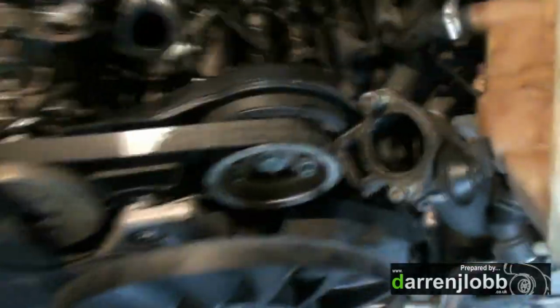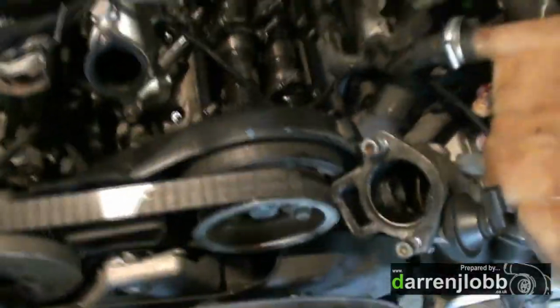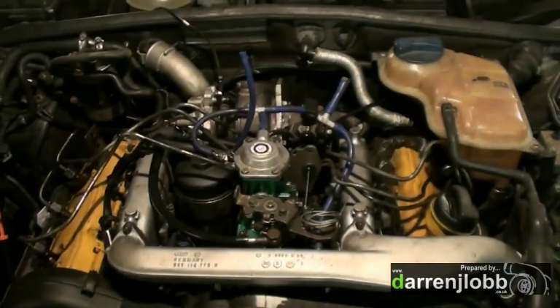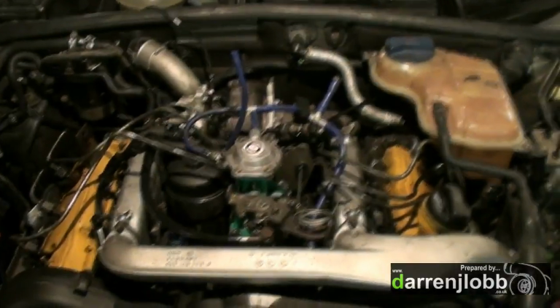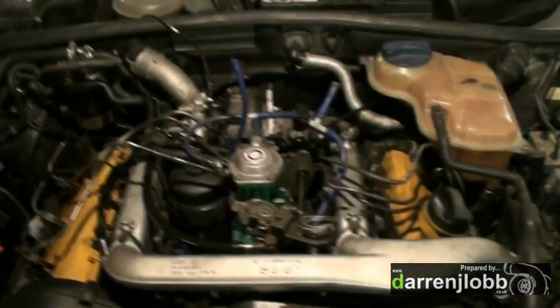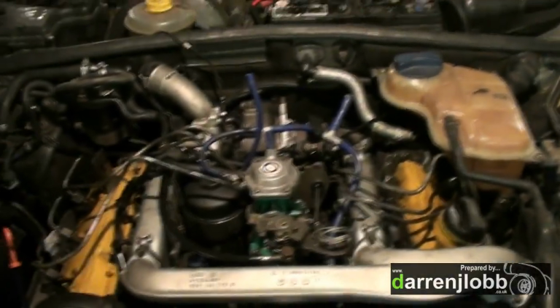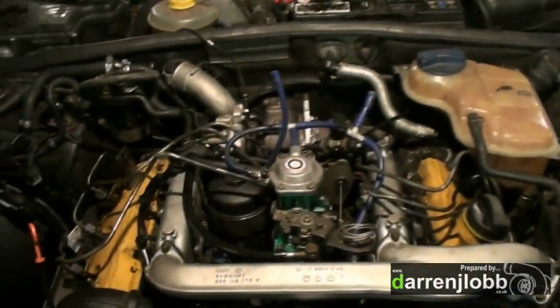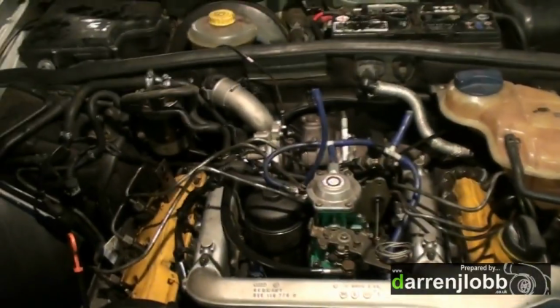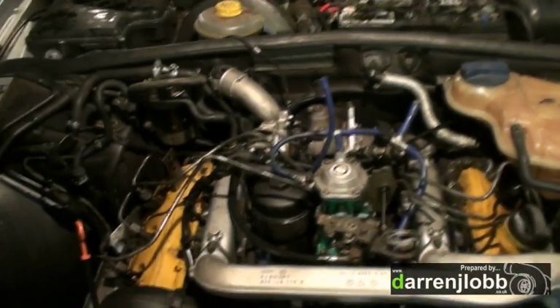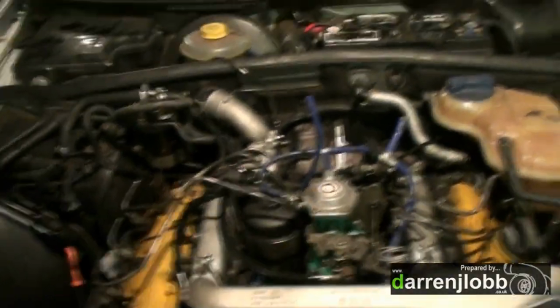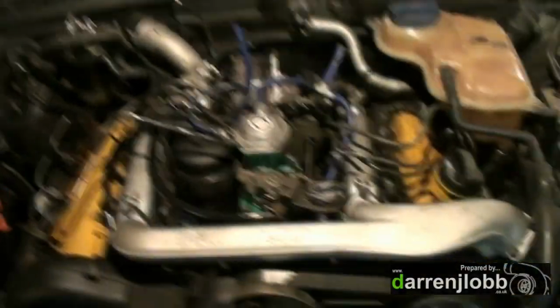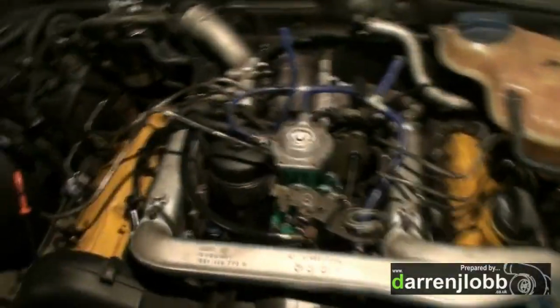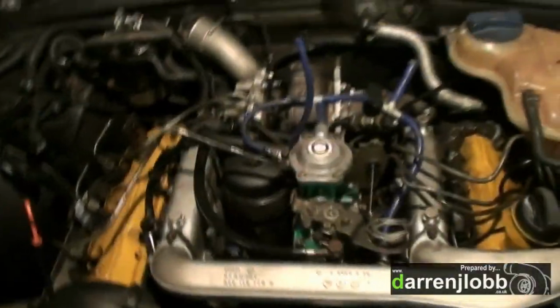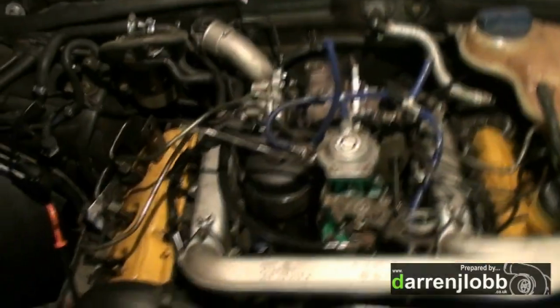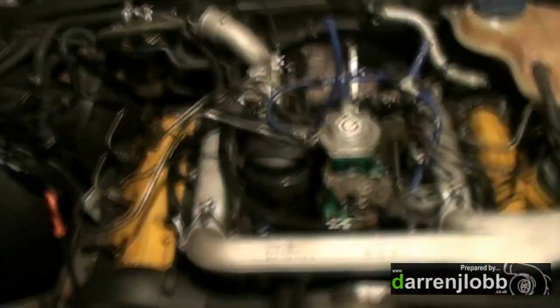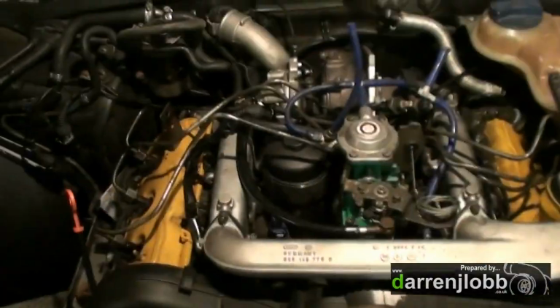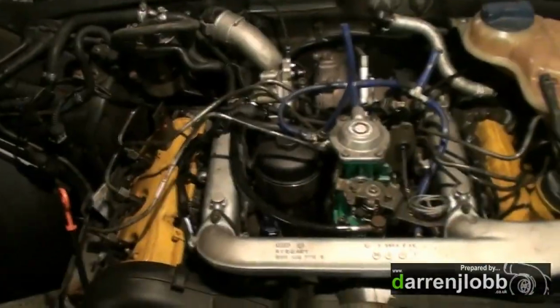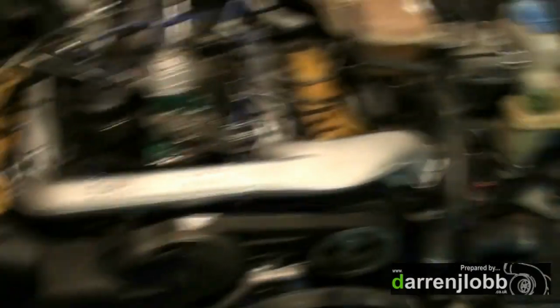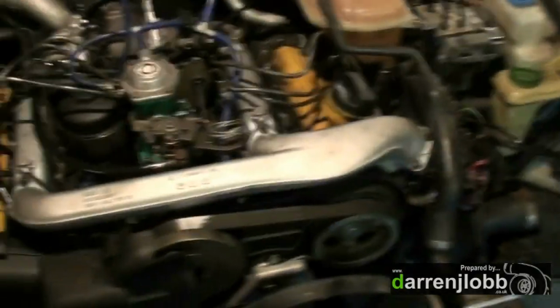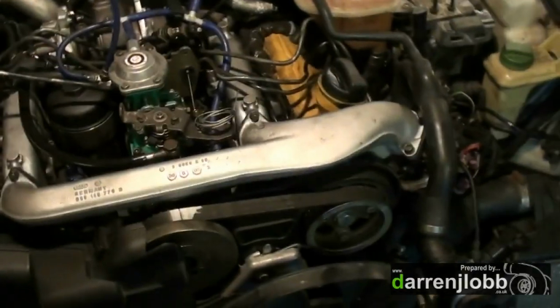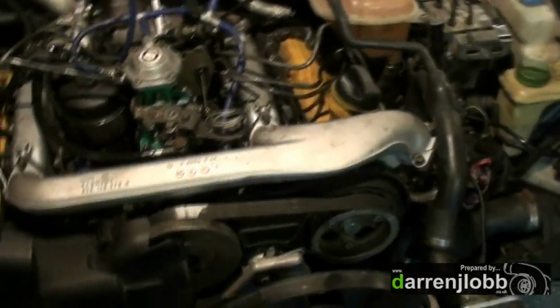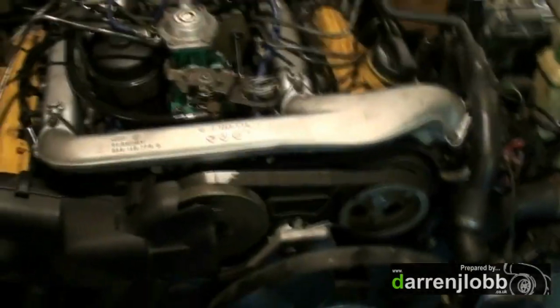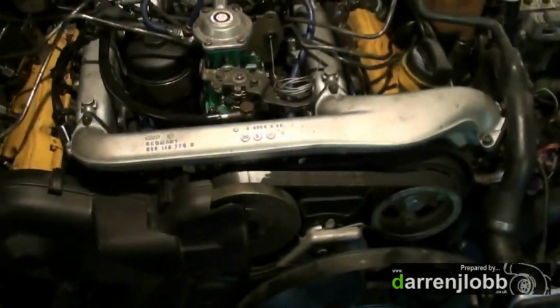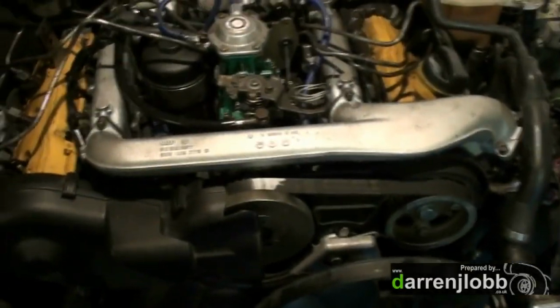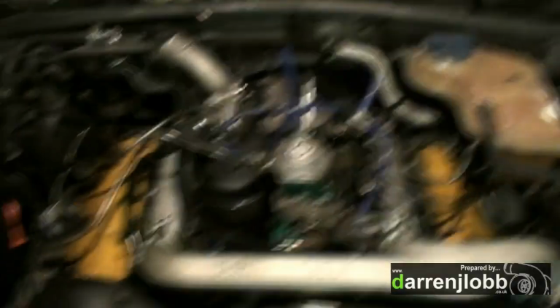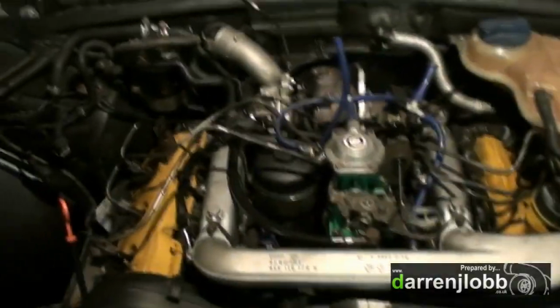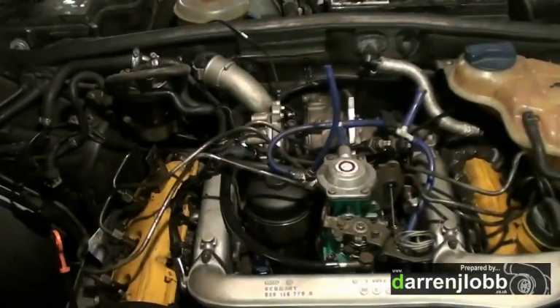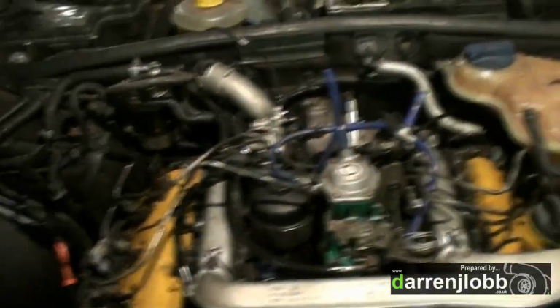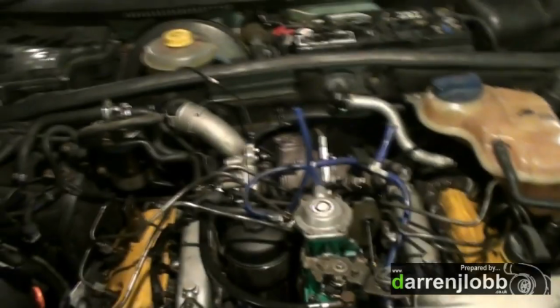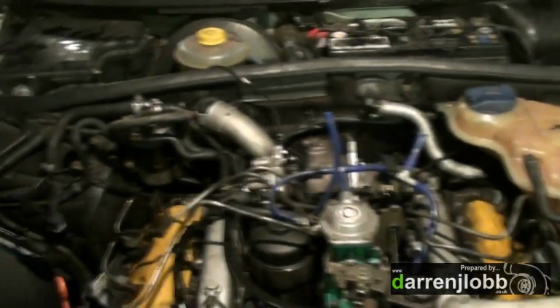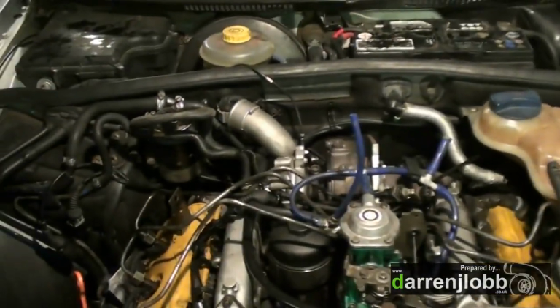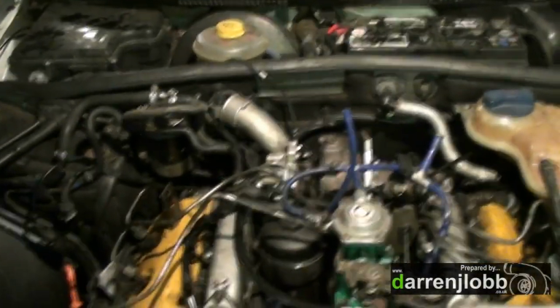All the injectors are back in now. Put the rocker covers back on, bled it up again, got the intake on. It's just a case of mounting nuts - my actuator is on the VNT now.